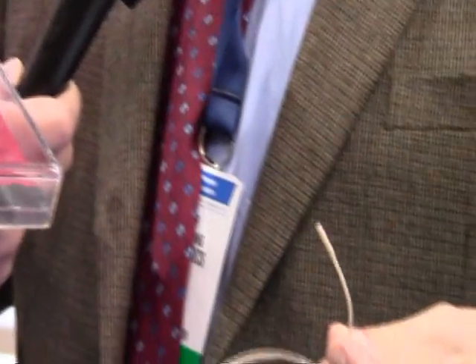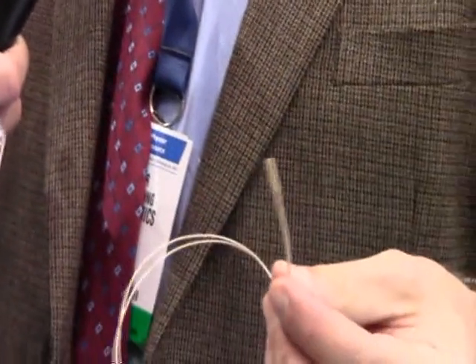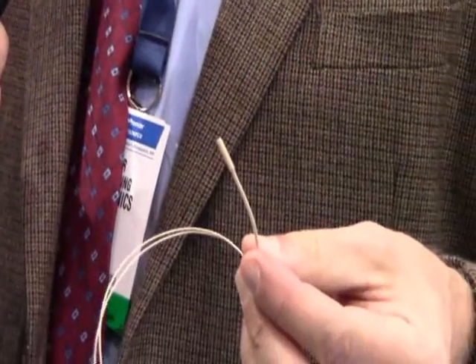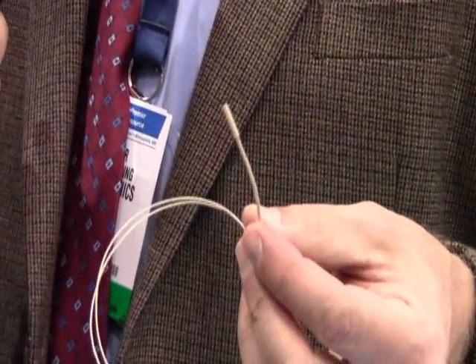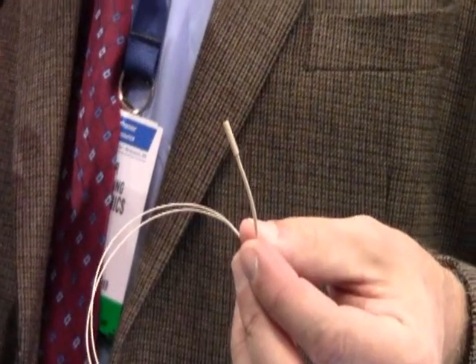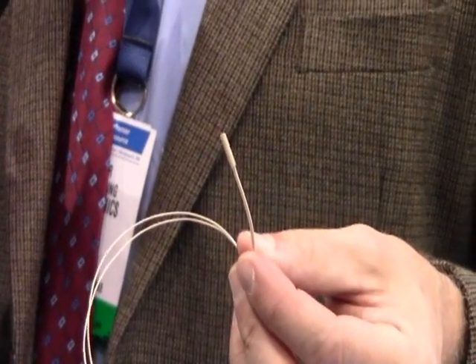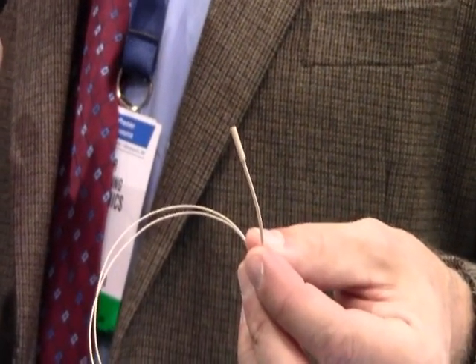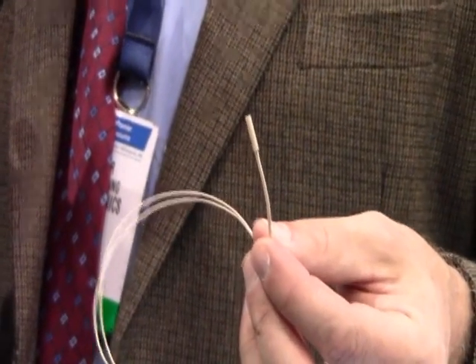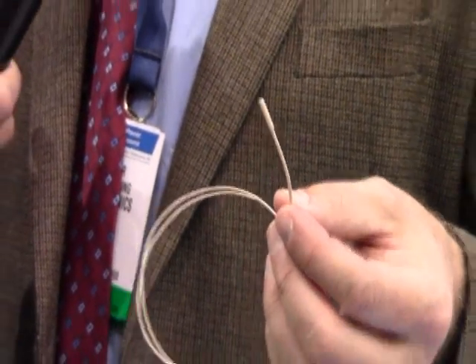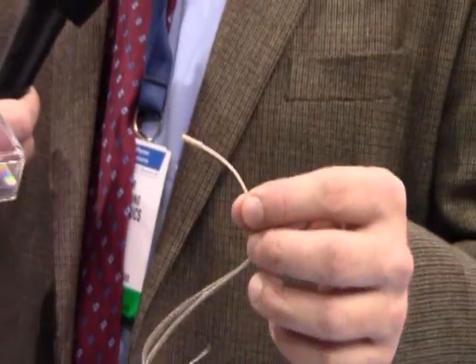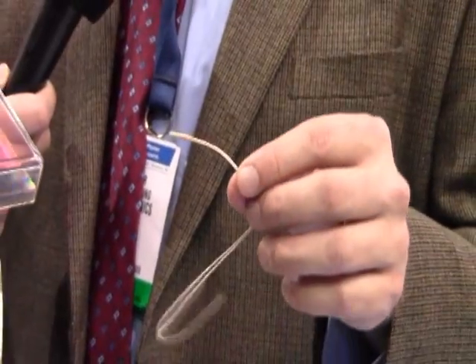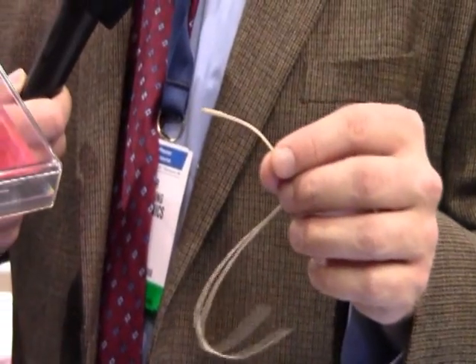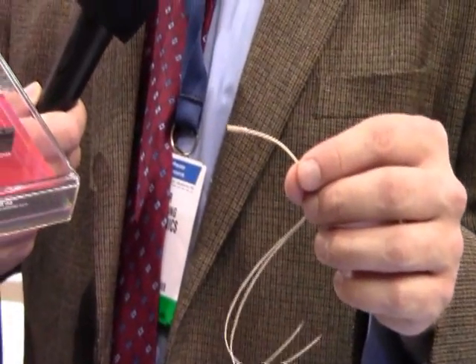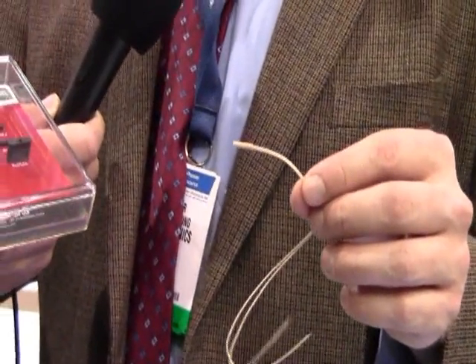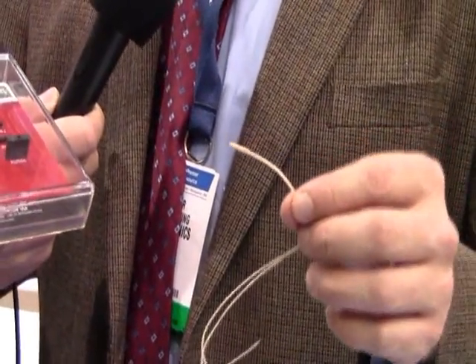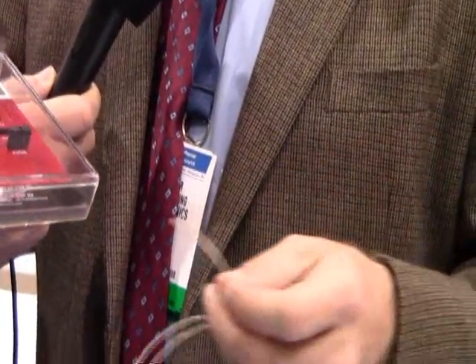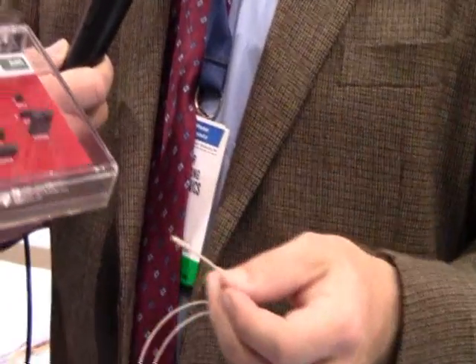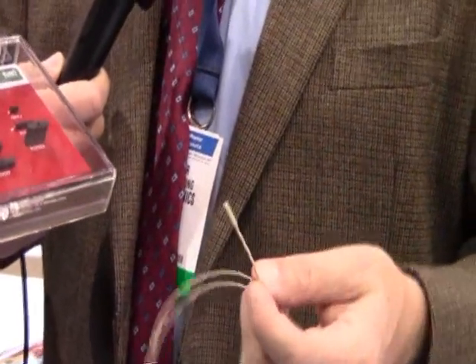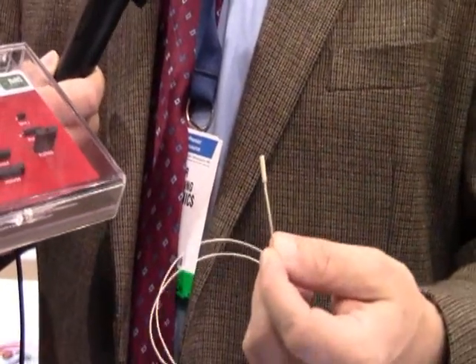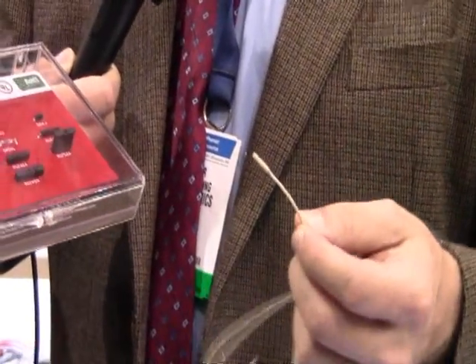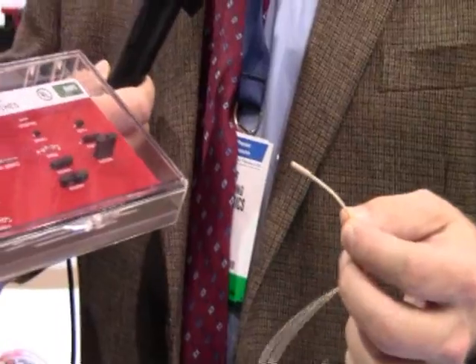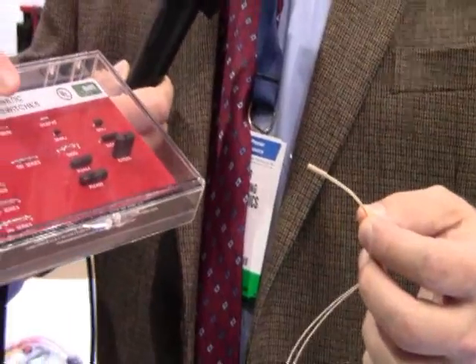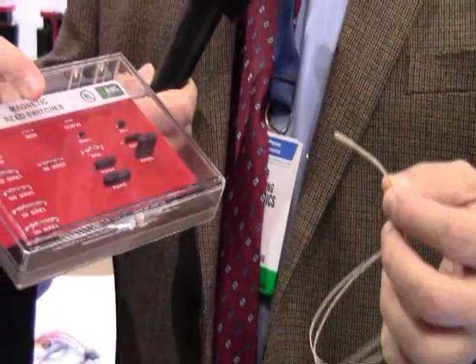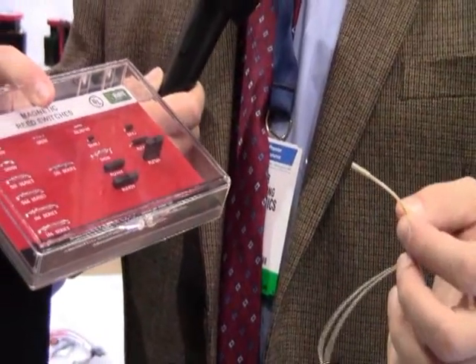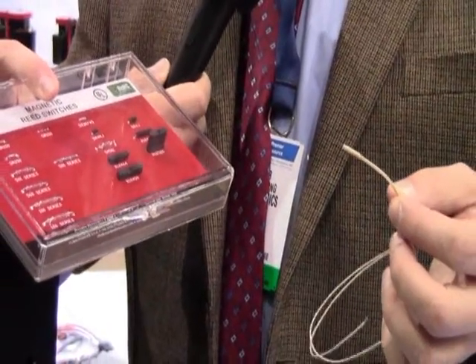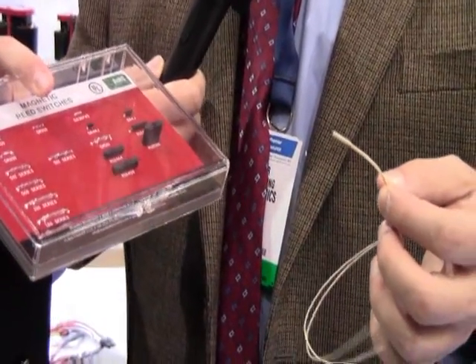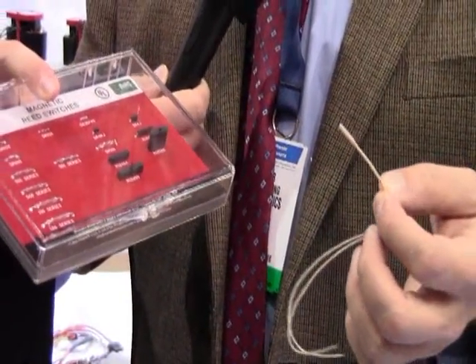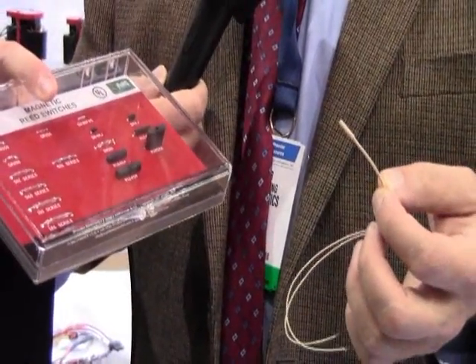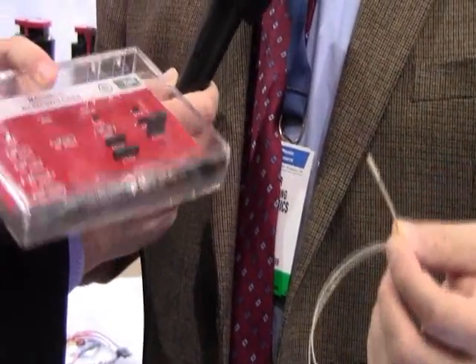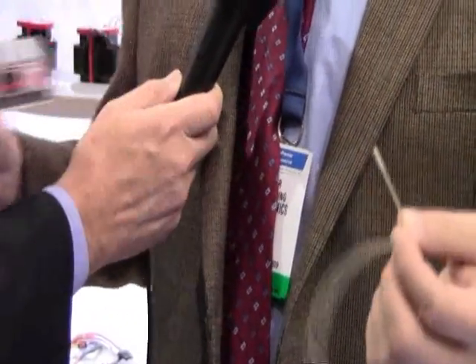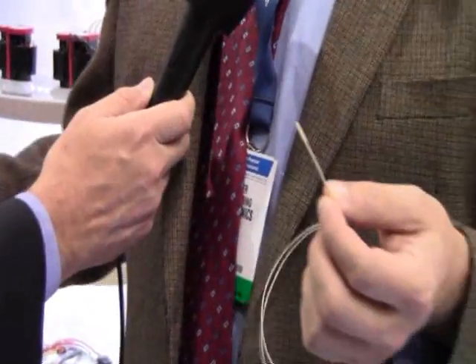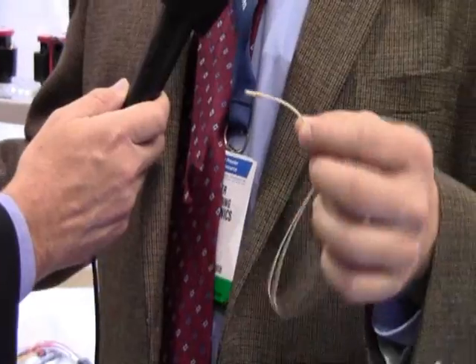By starting from the beginning with applications engineering, working through all the tolerances and optimizing the magnet and the reed switch selection, we also were able to package it in a way that addressed all the key requirements.